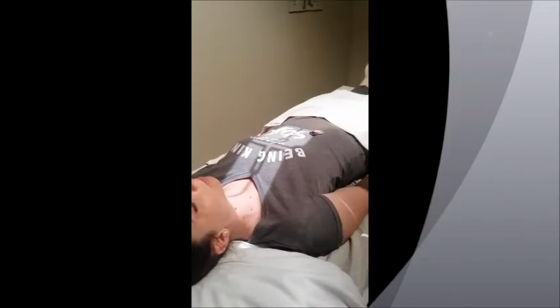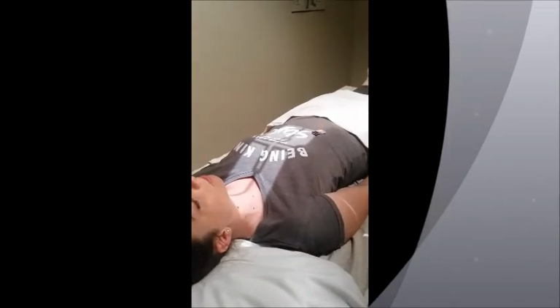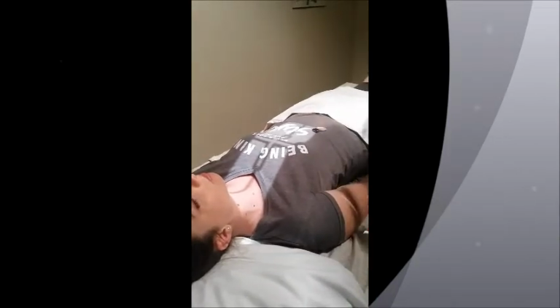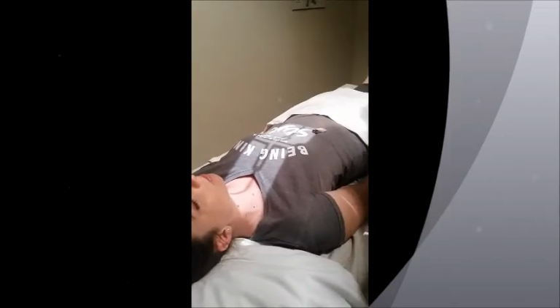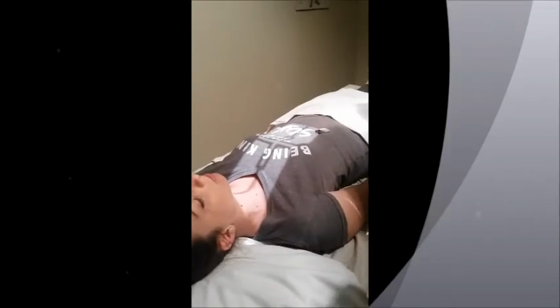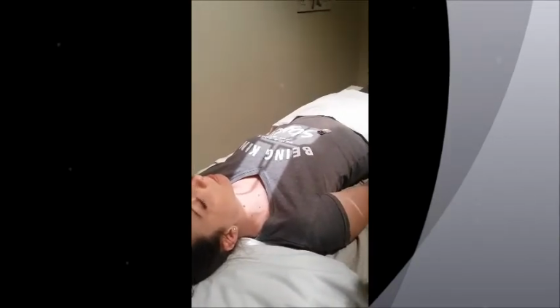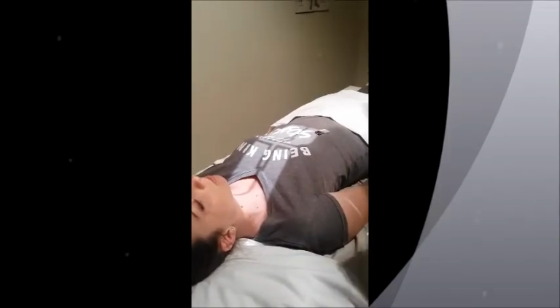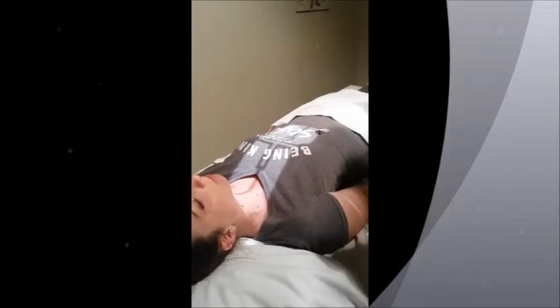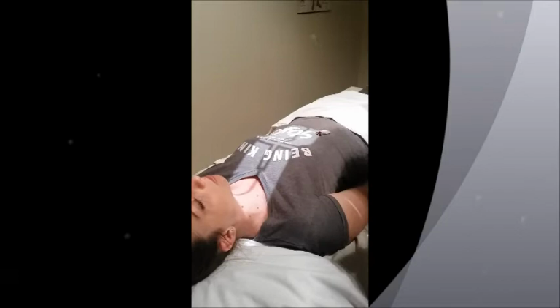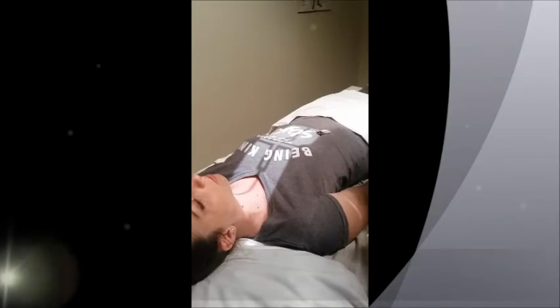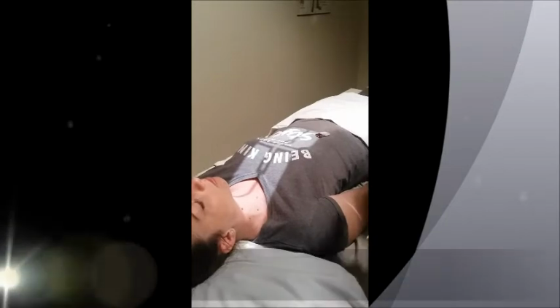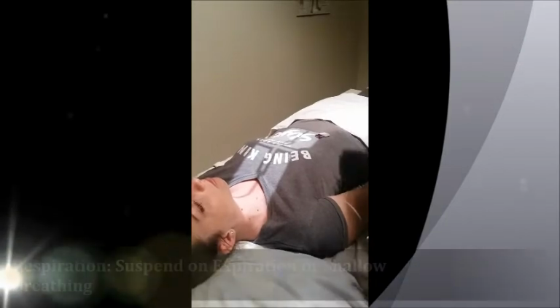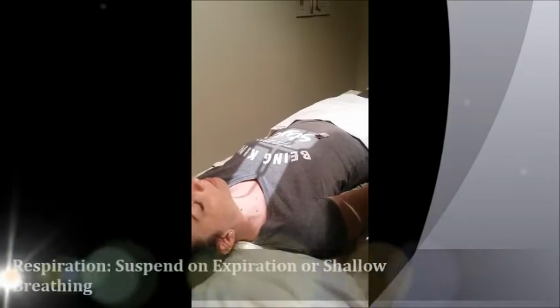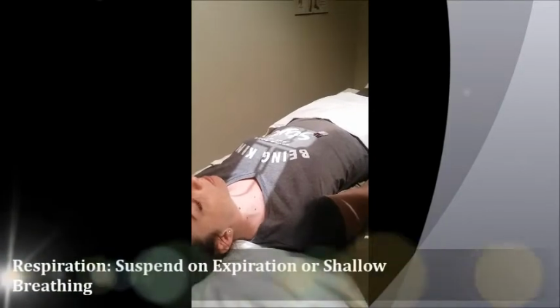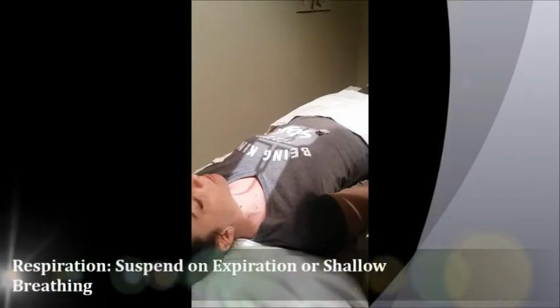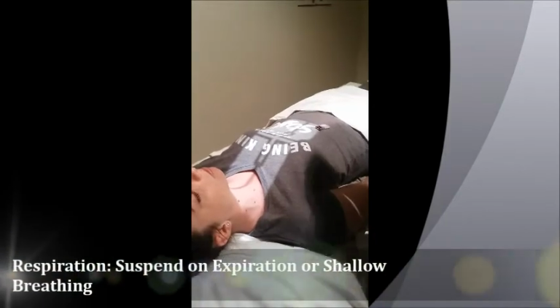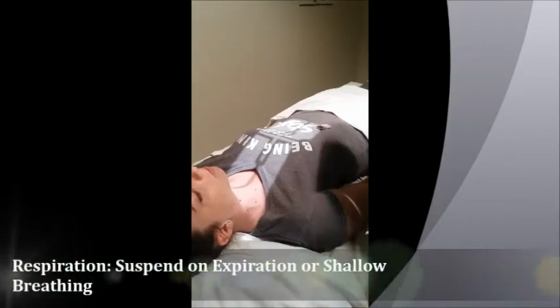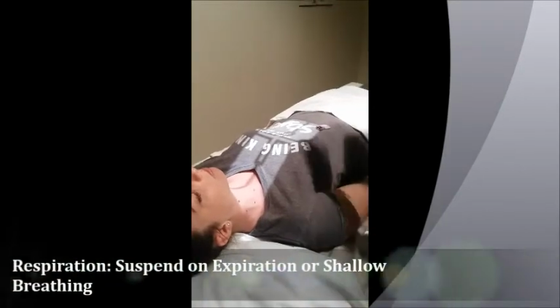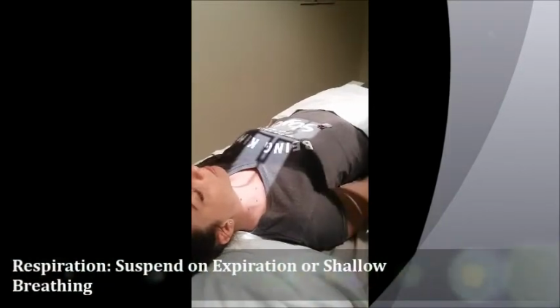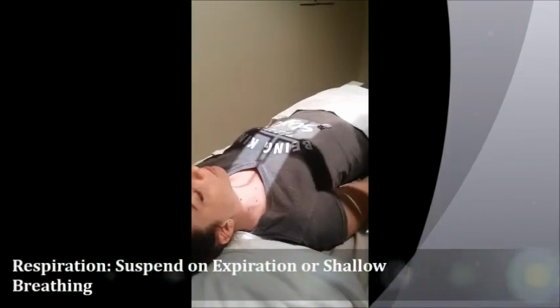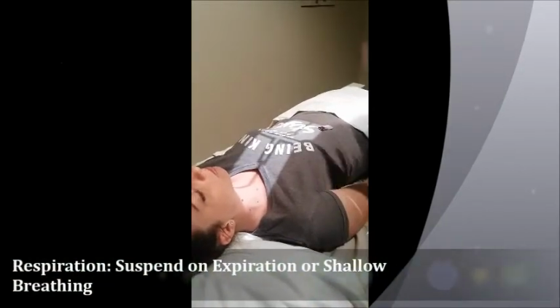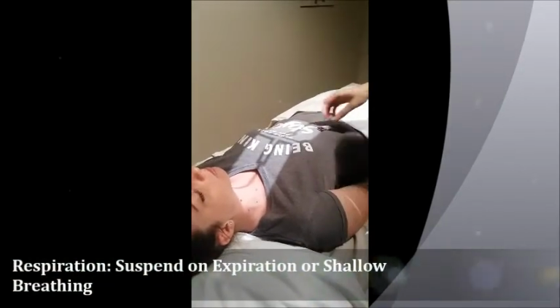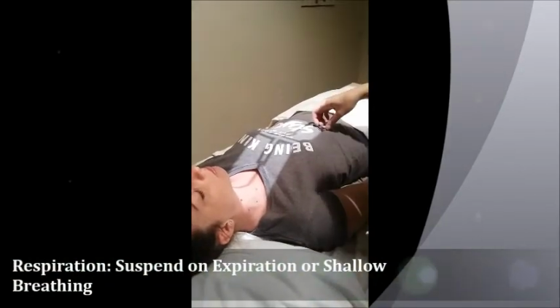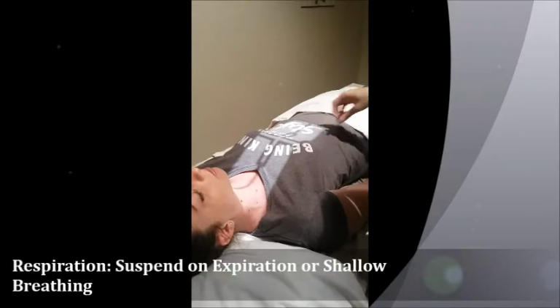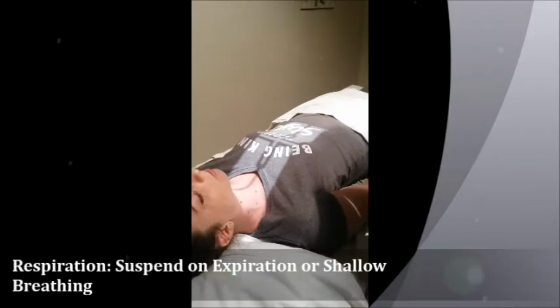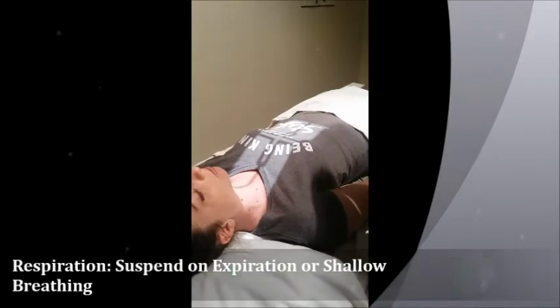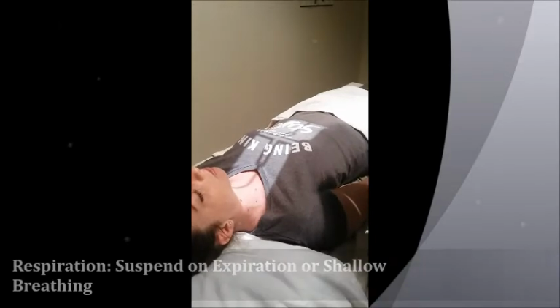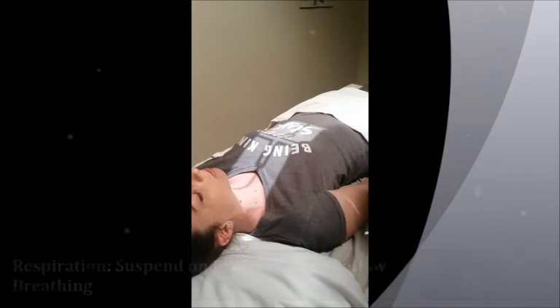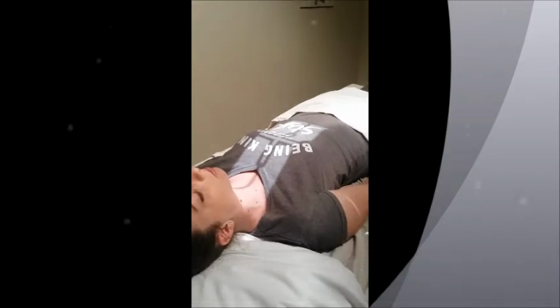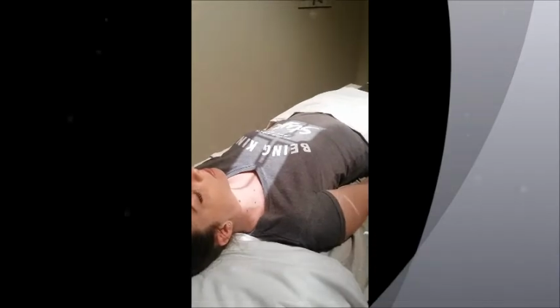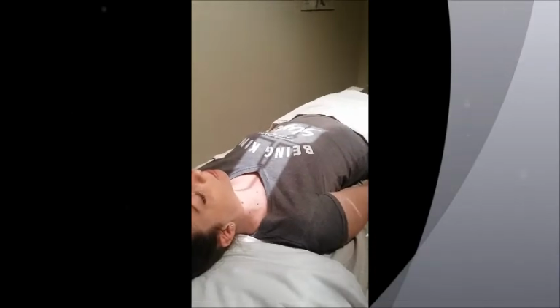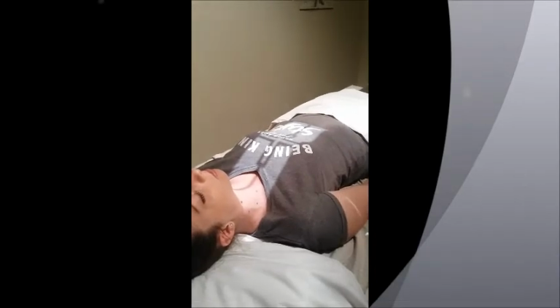Her breathing is going to be shallow normal breathing, or it's going to be on suspended expiration. Okay, so that was for the AP.